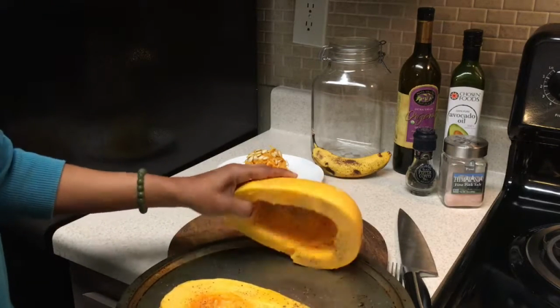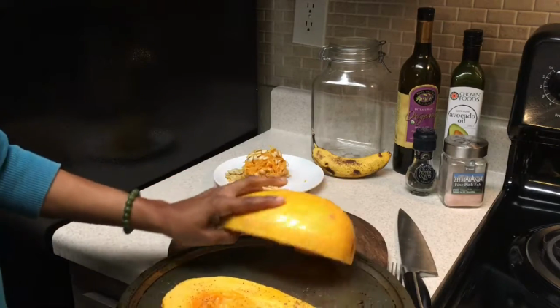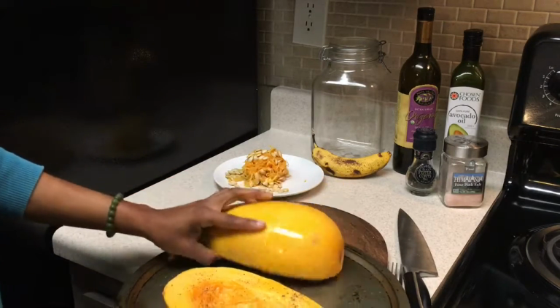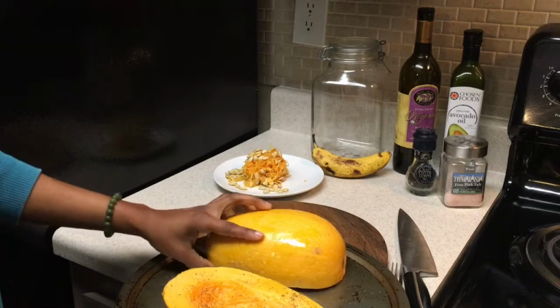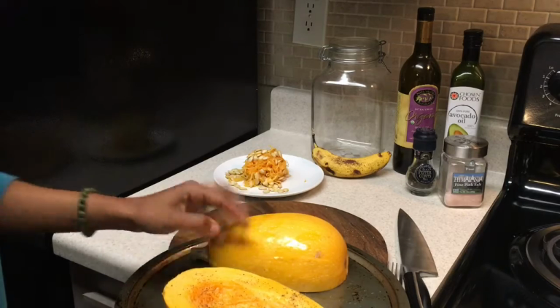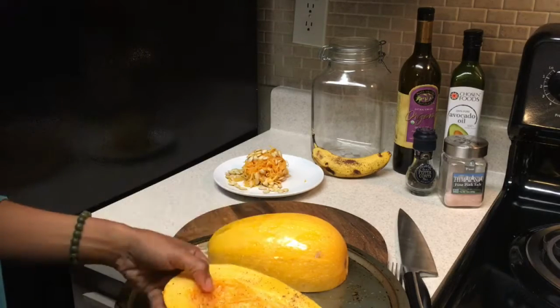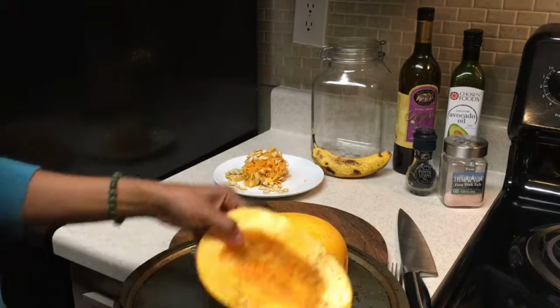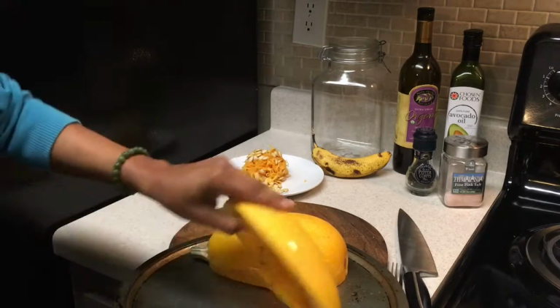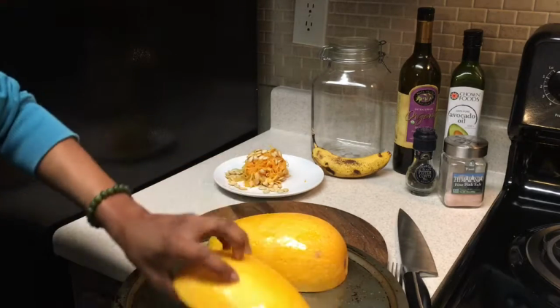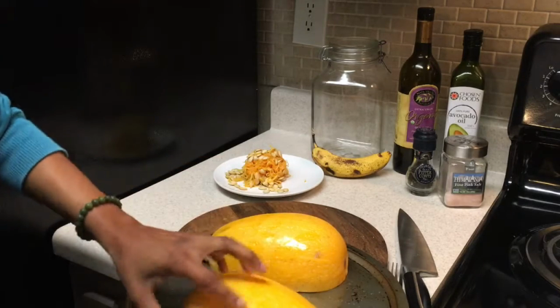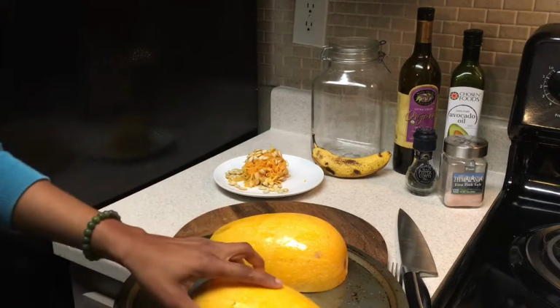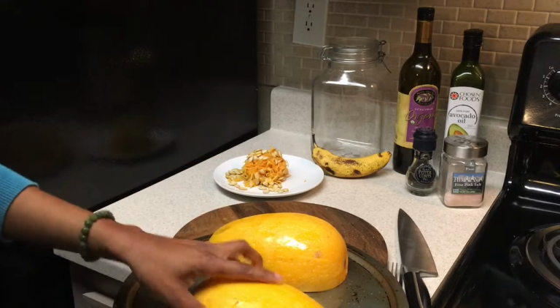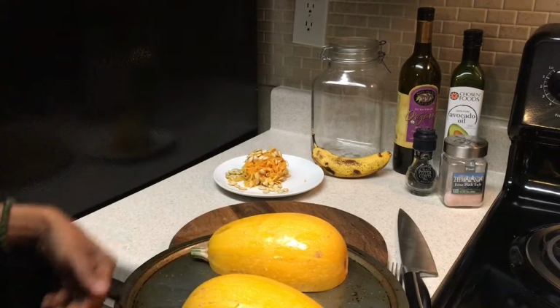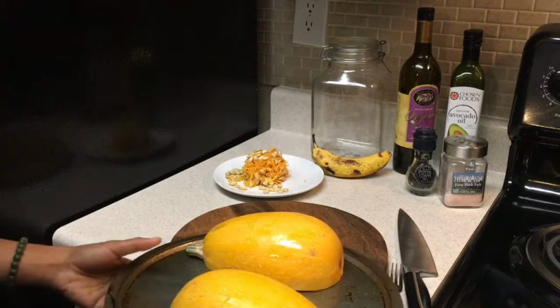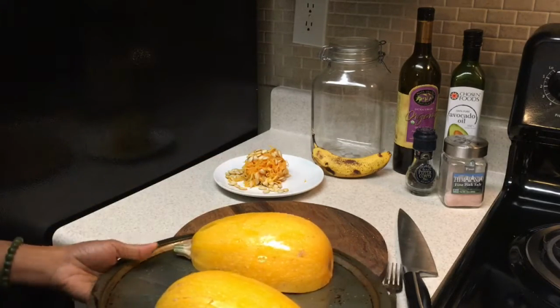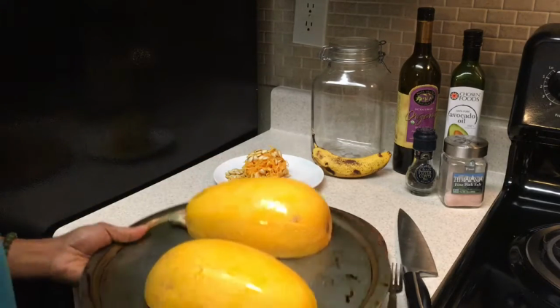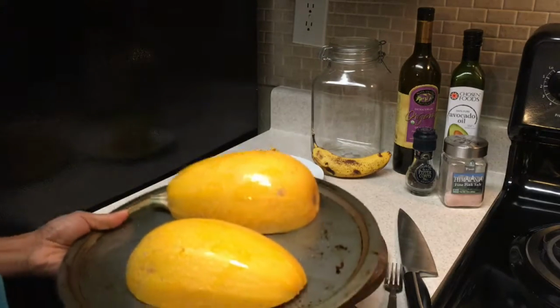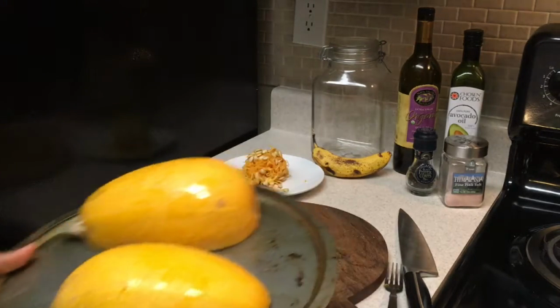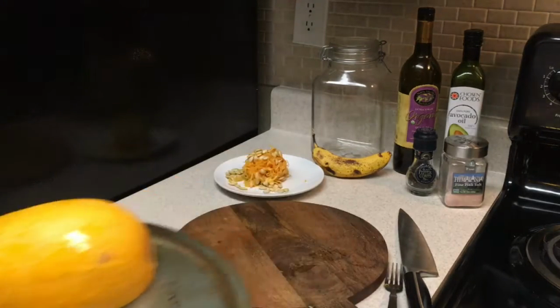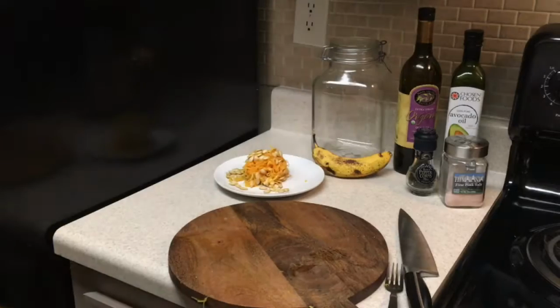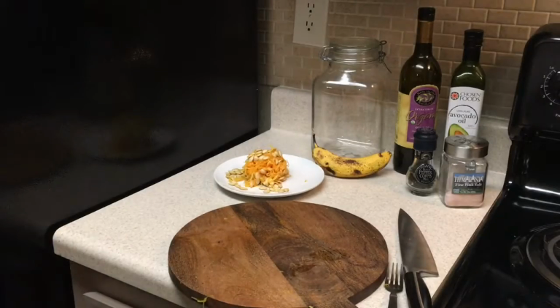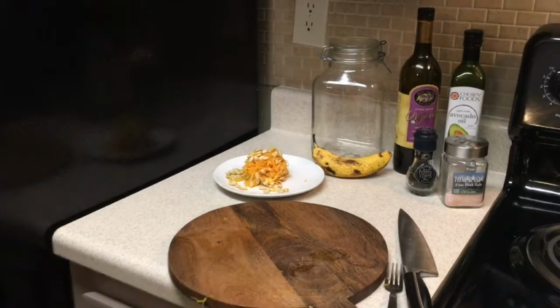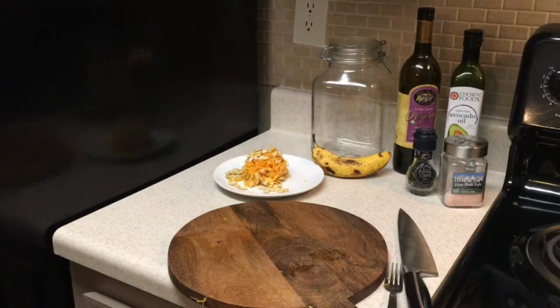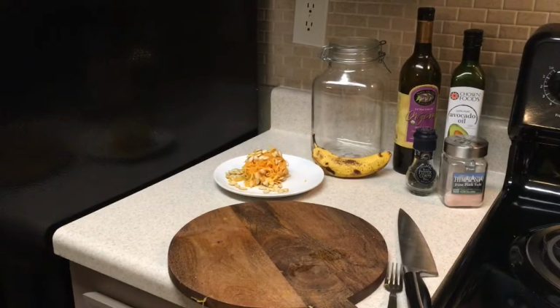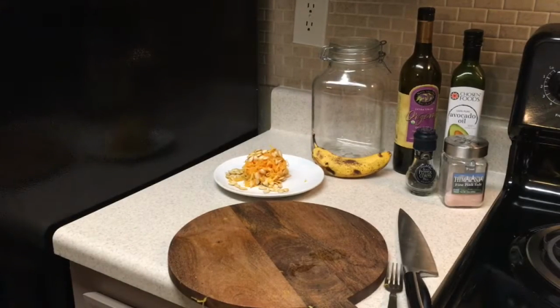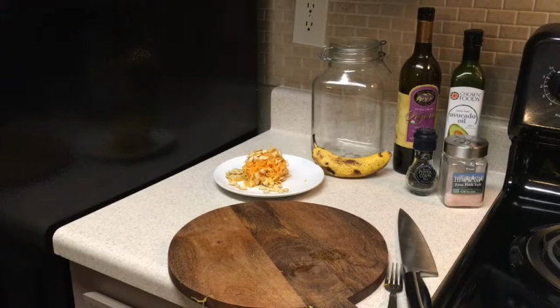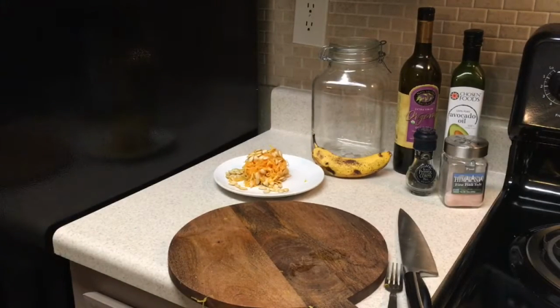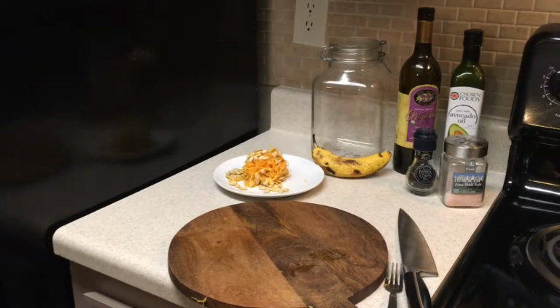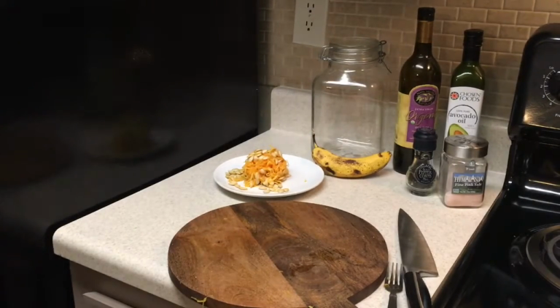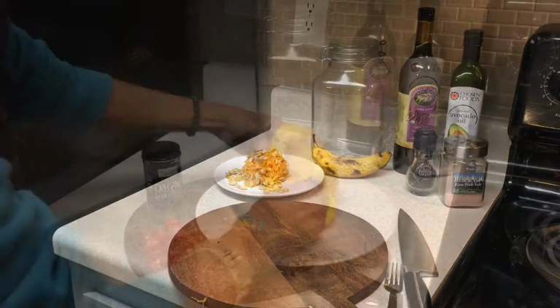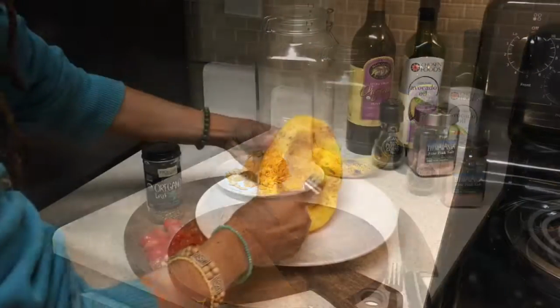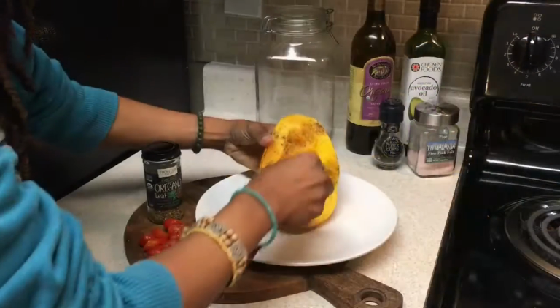We'll turn the spaghetti squash upside down just so that it creates a dome, and the steam will actually cook it and make sure that the noodles — the quote-unquote noodles — are nice and tender.